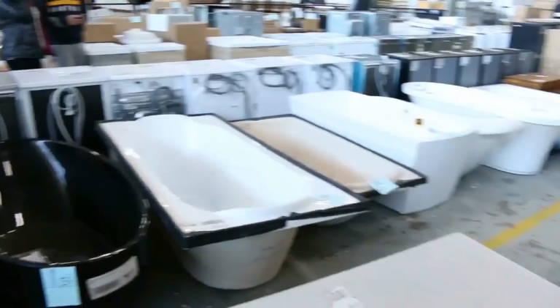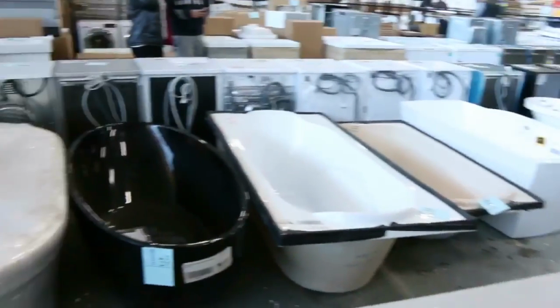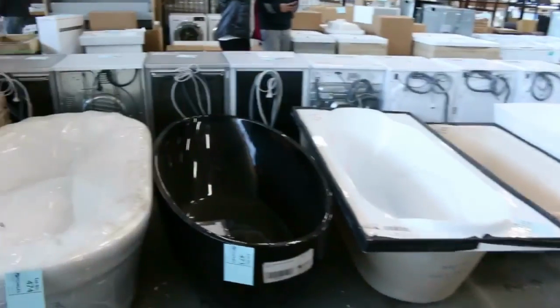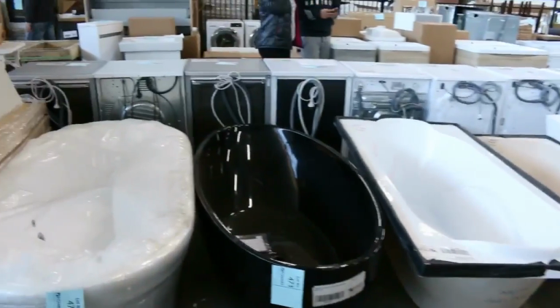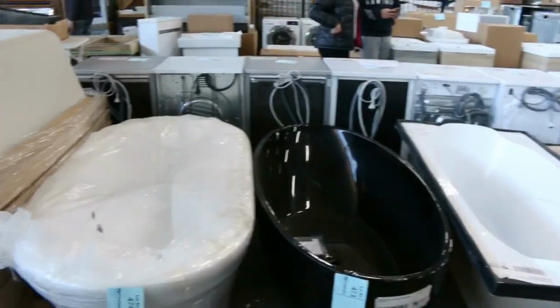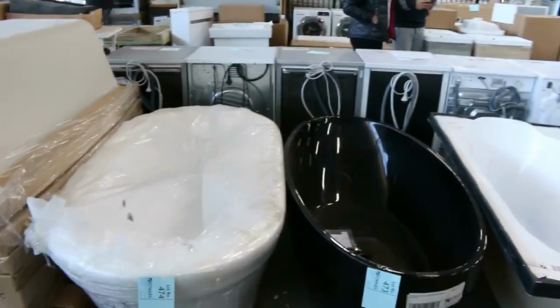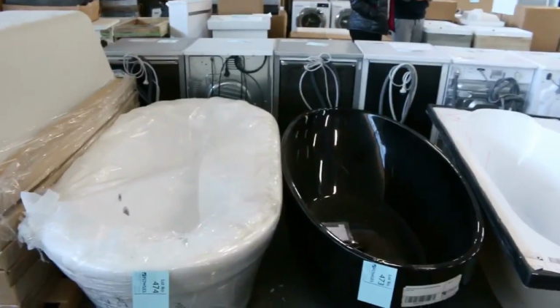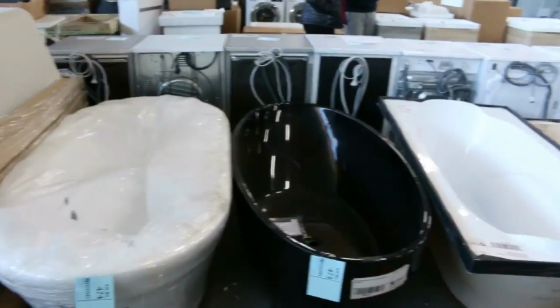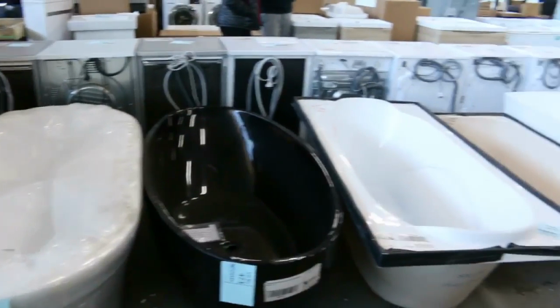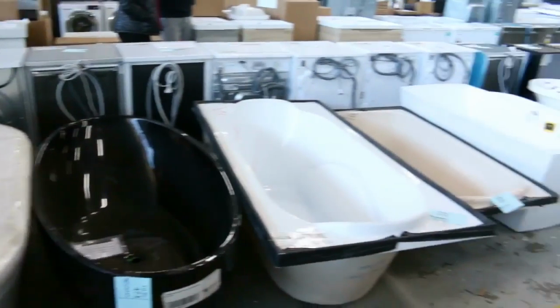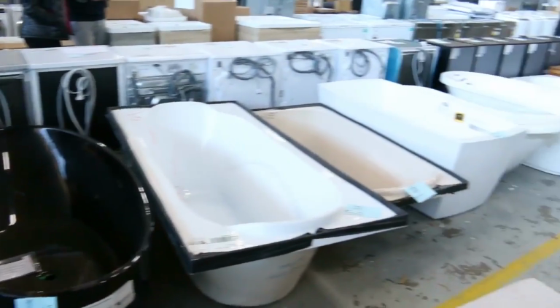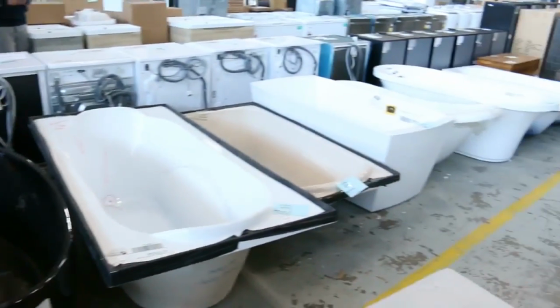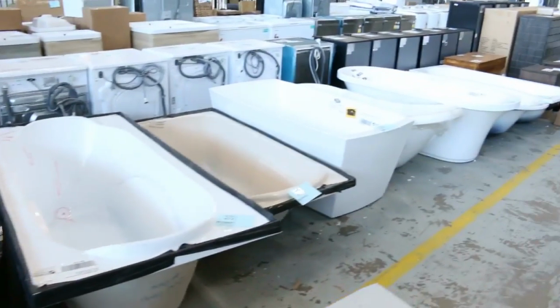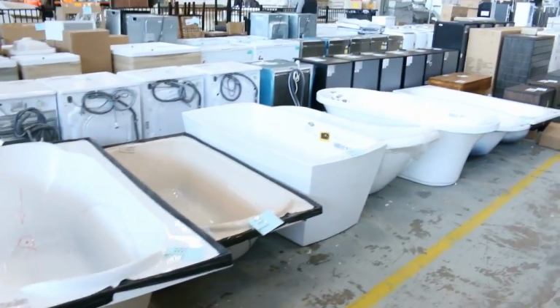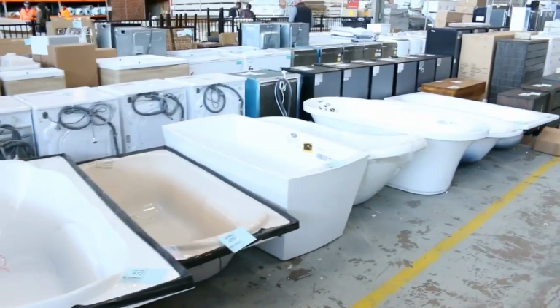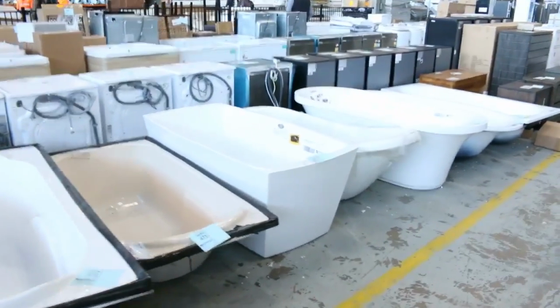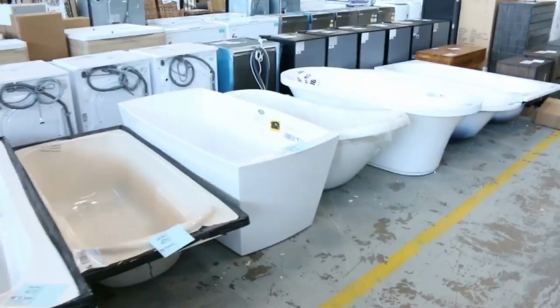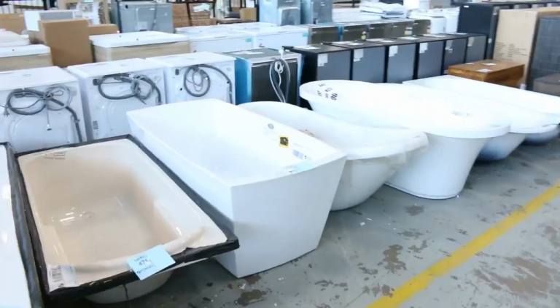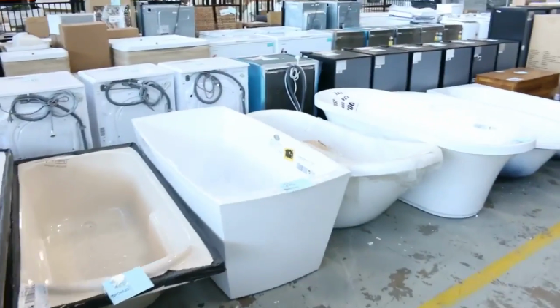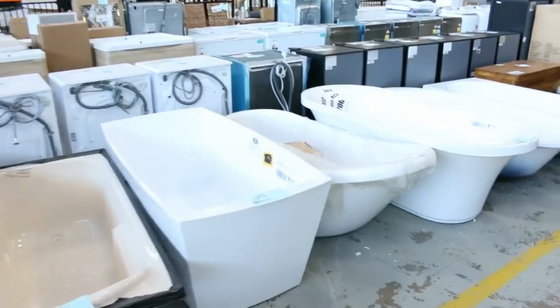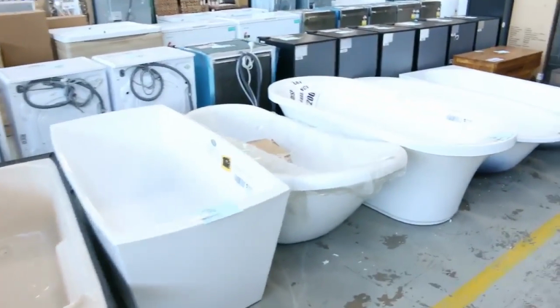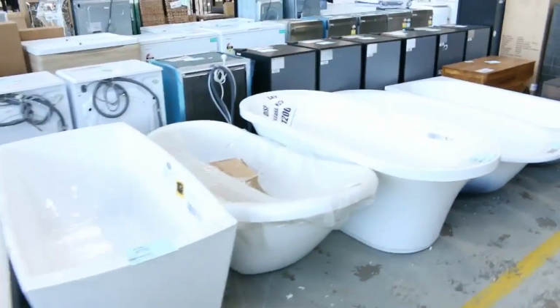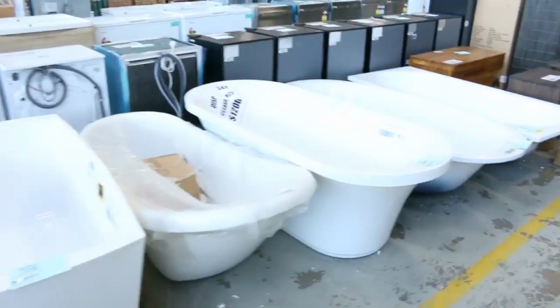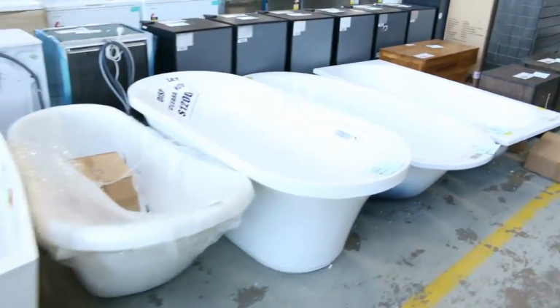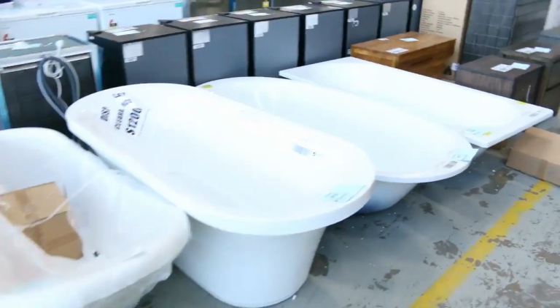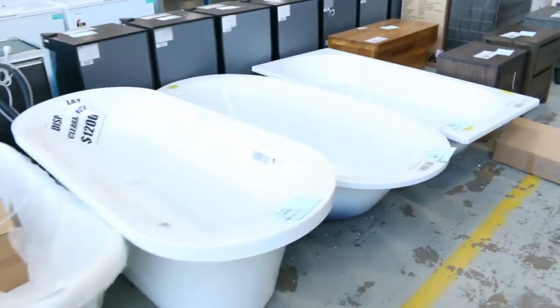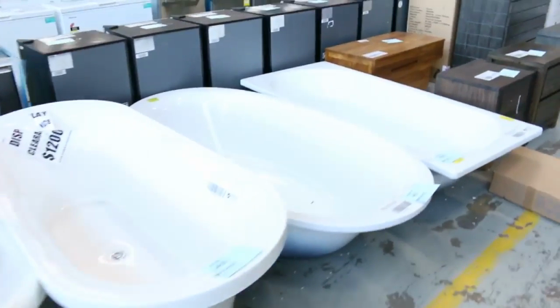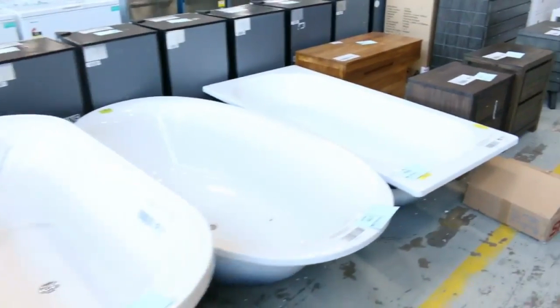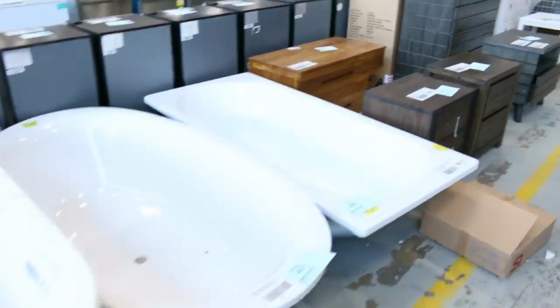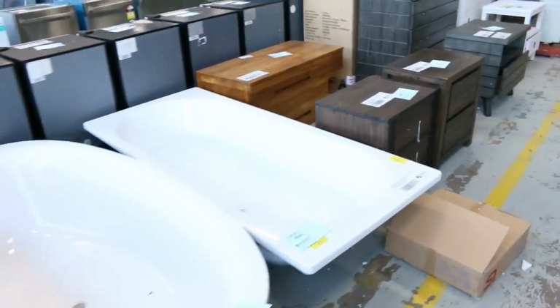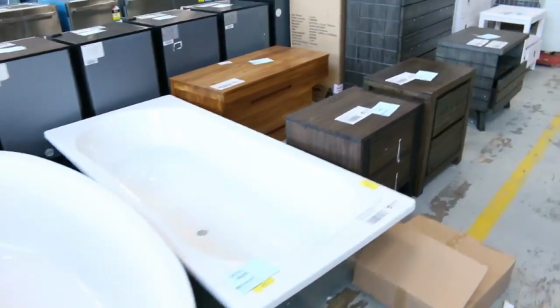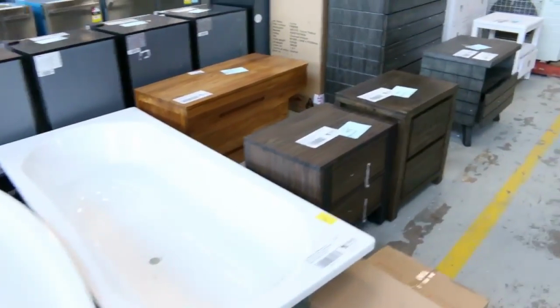Moving through, I've got some beautiful baths along here with very different vendors. Some vendors have gone unreserved and some have got small reserves on them, so check out your catalogue on those.